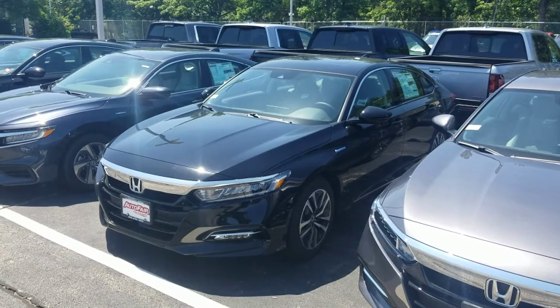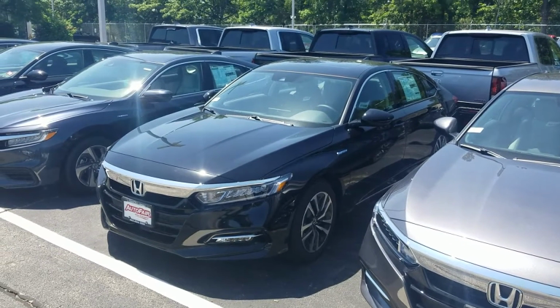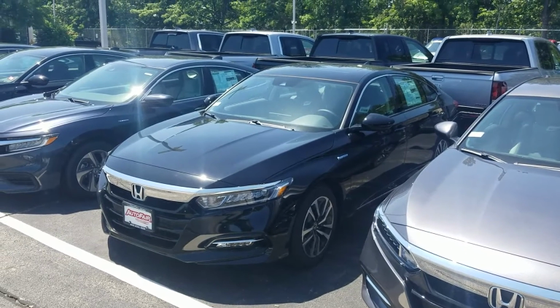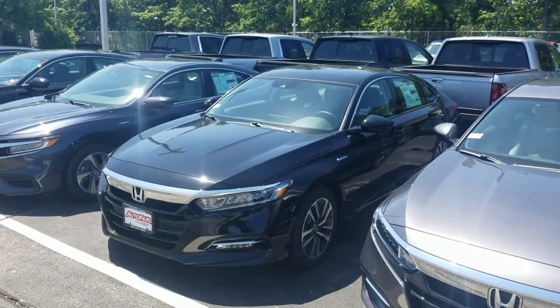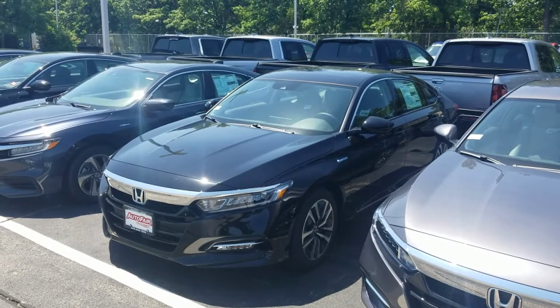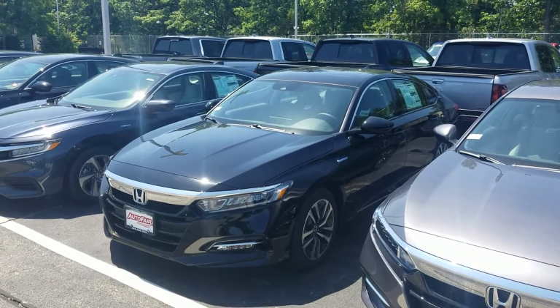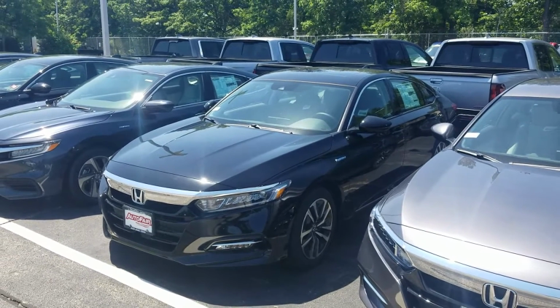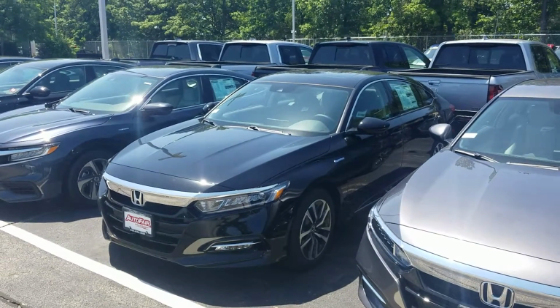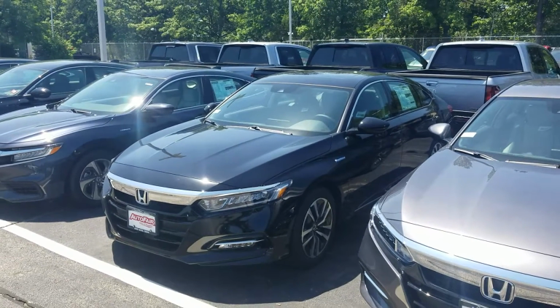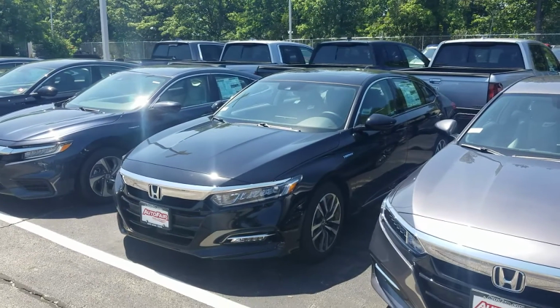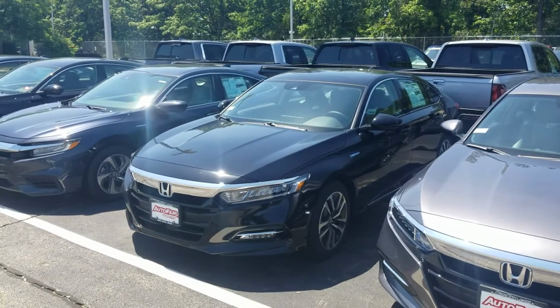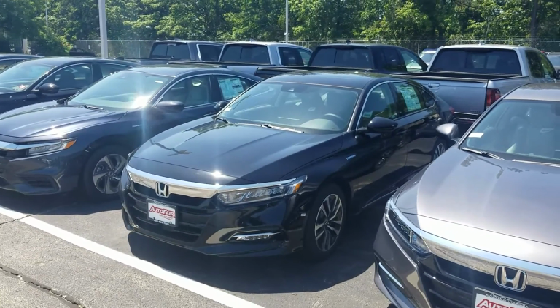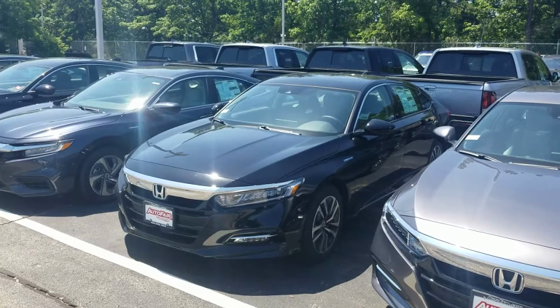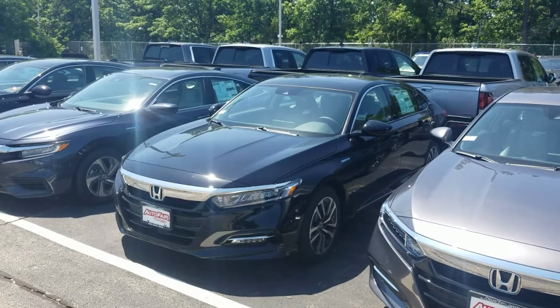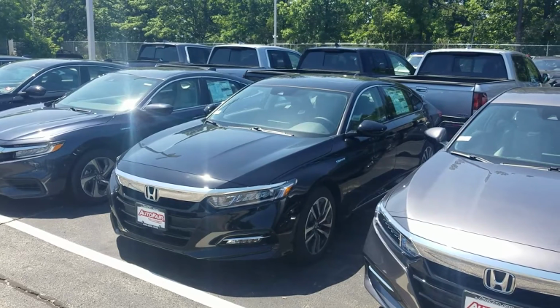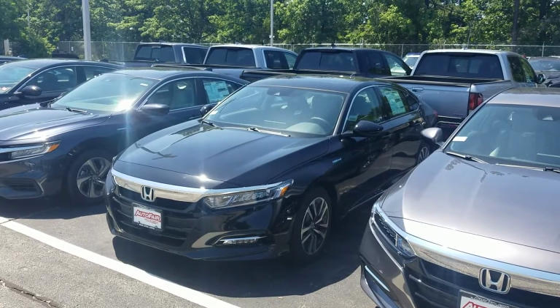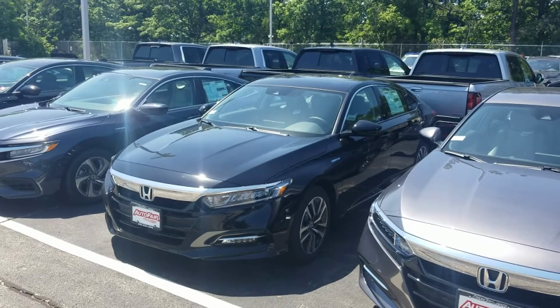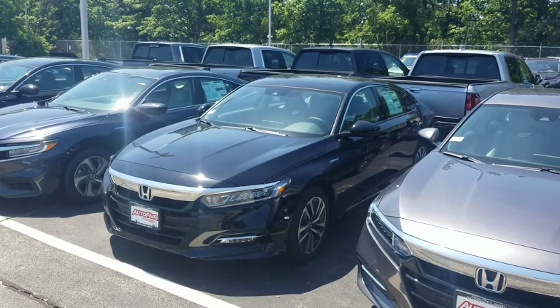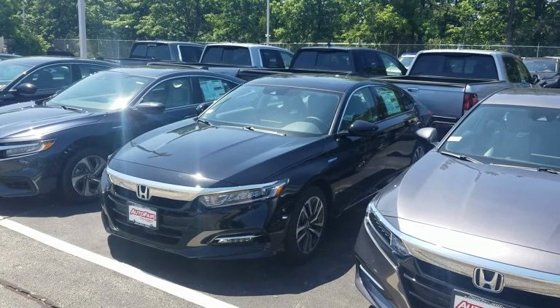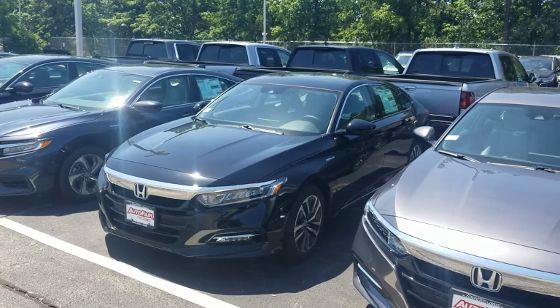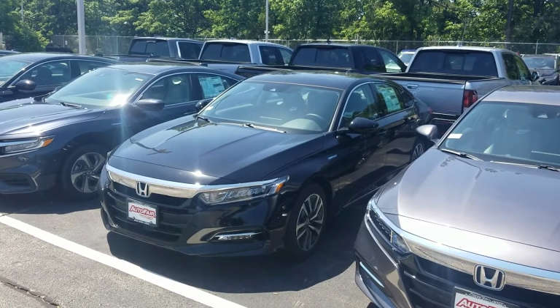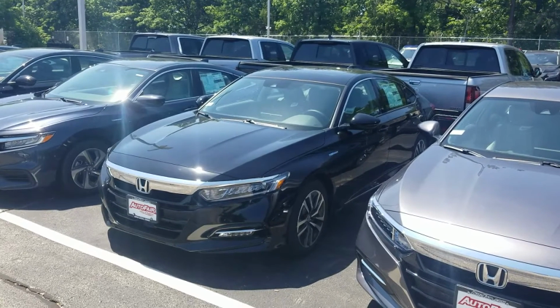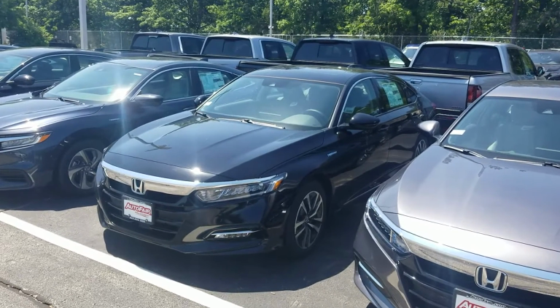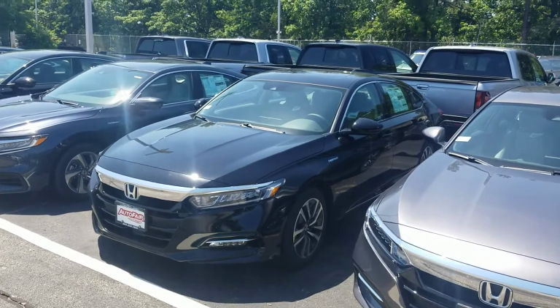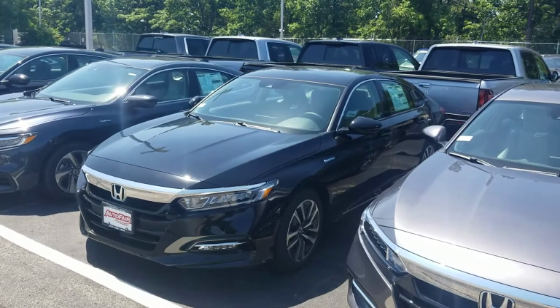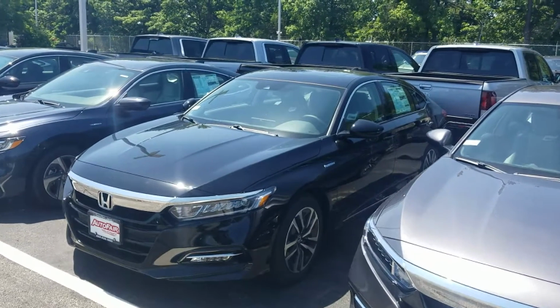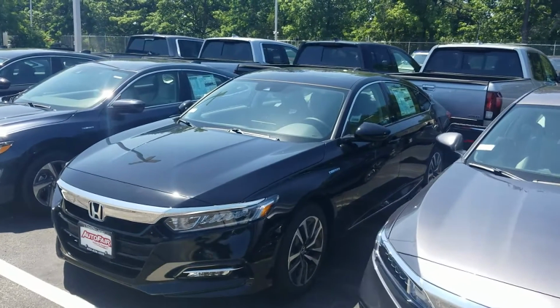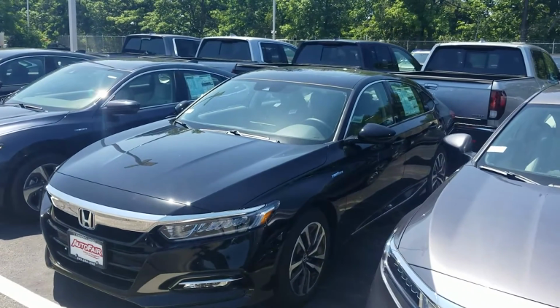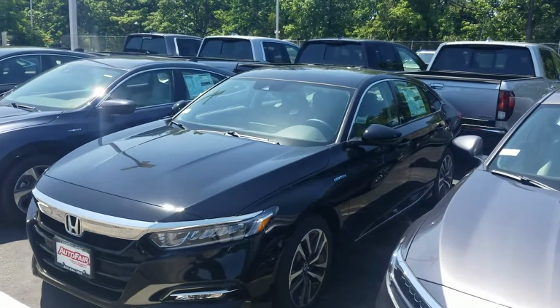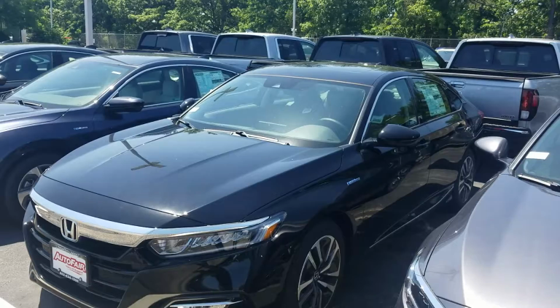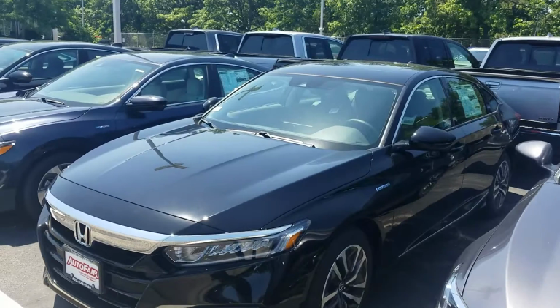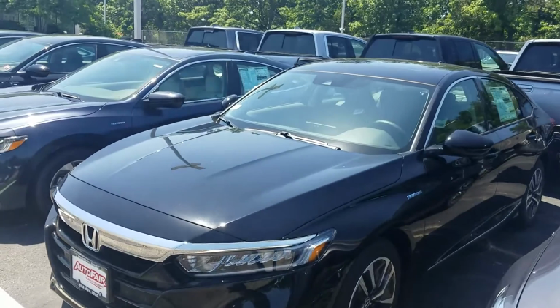Good morning, Jess. This is Jeff Redlinger with AutoFair Honda. I'm standing here with the 2020 Accord Hybrid EXL. There are so many features on this thing and so many things to talk about, so I'm going to get started right away.